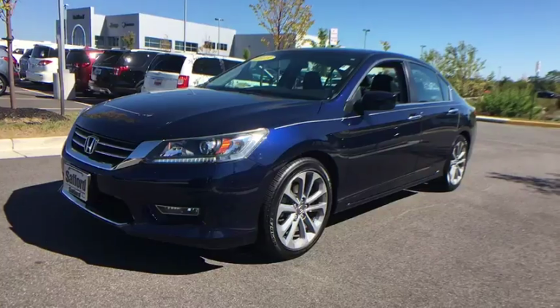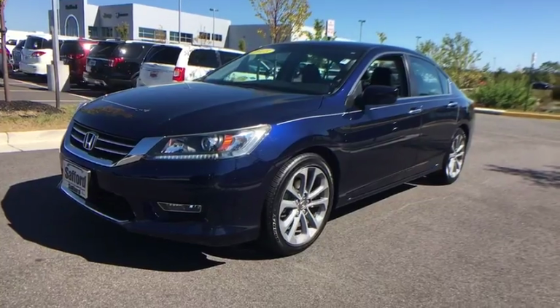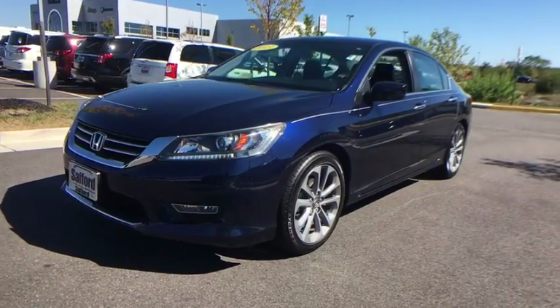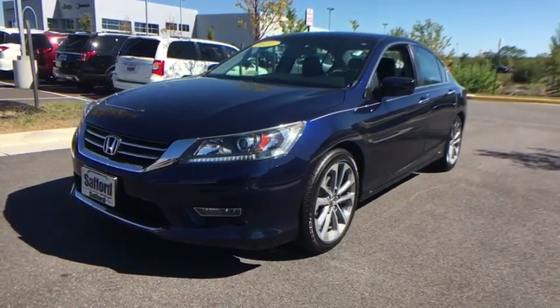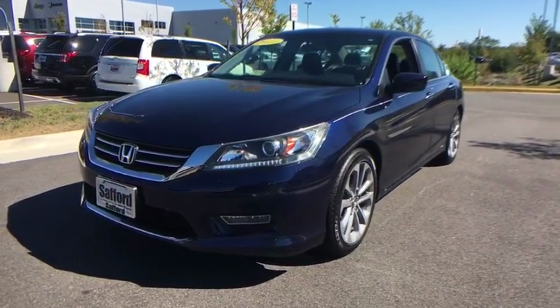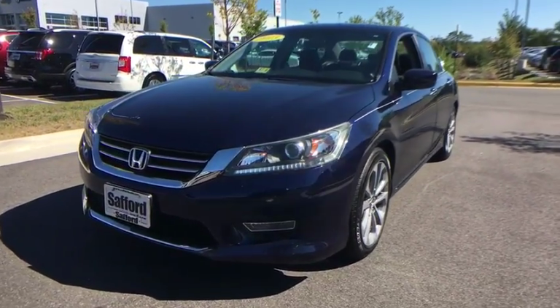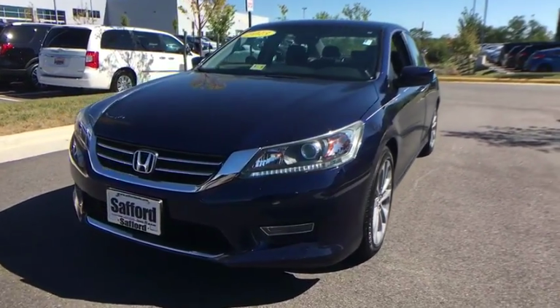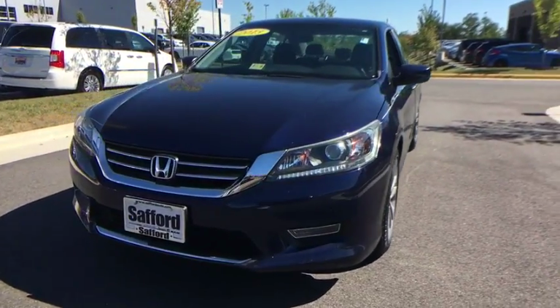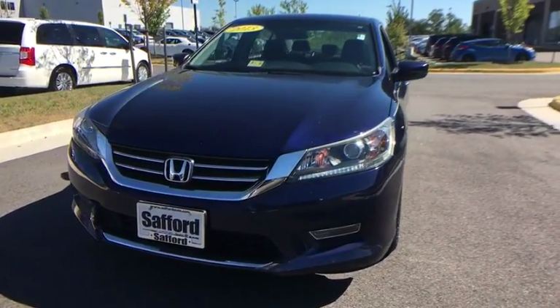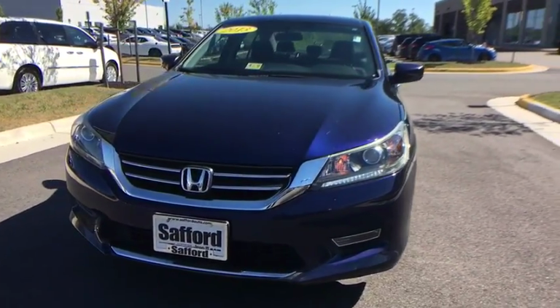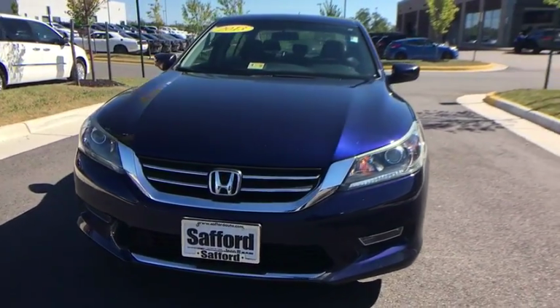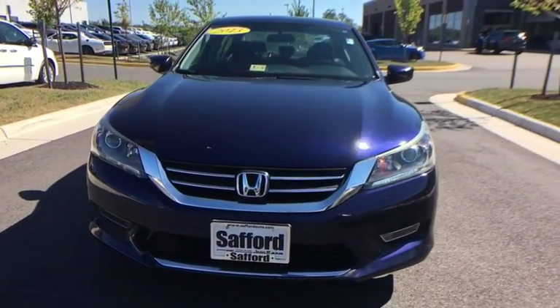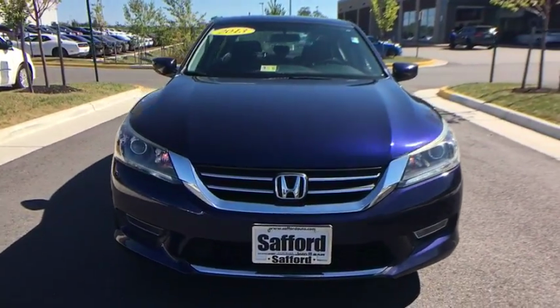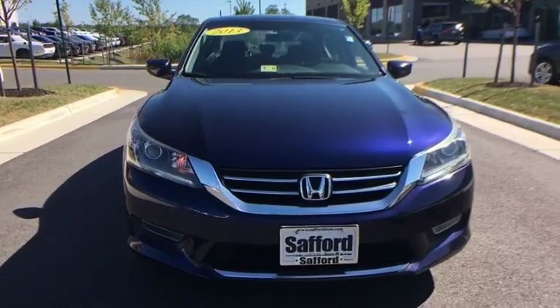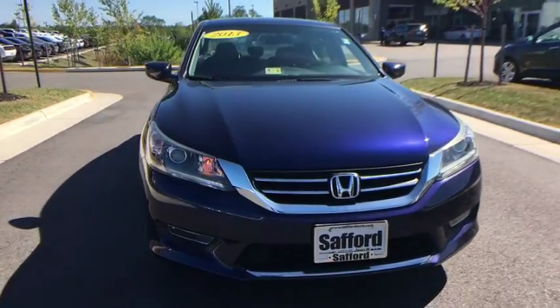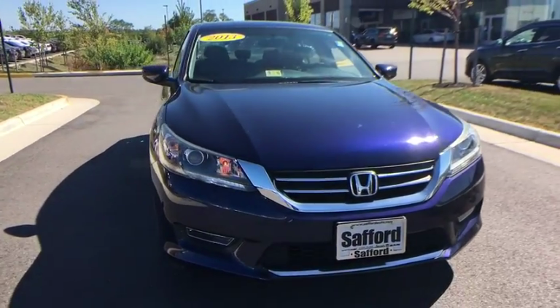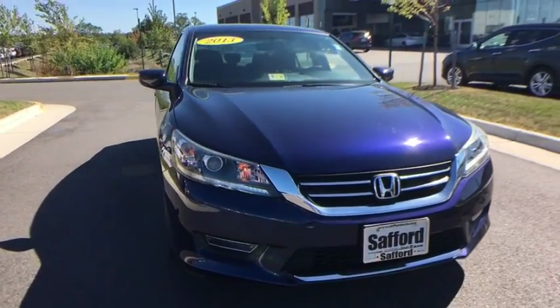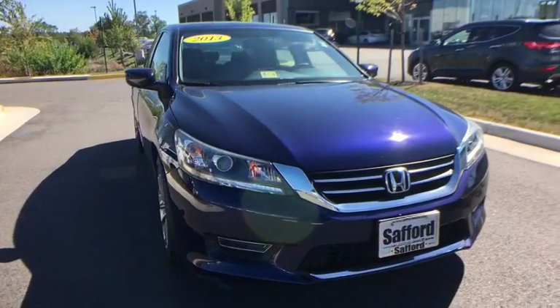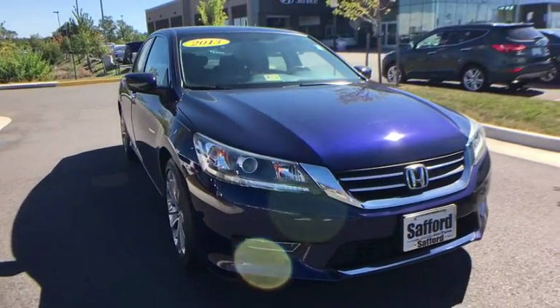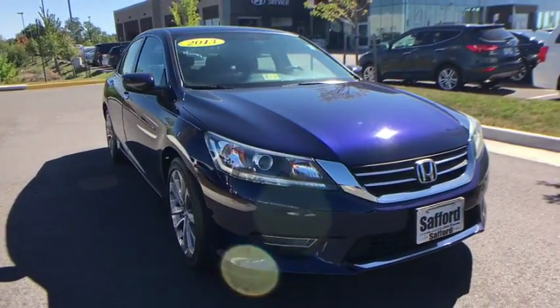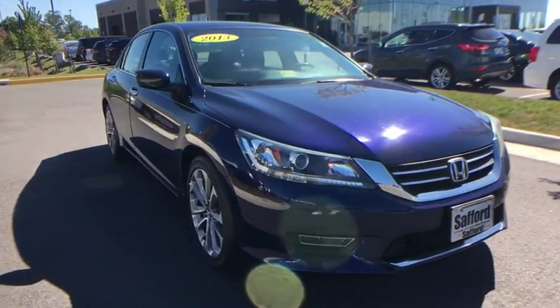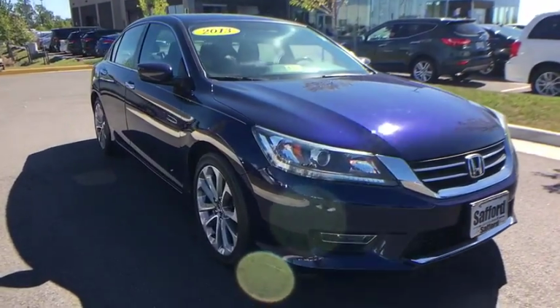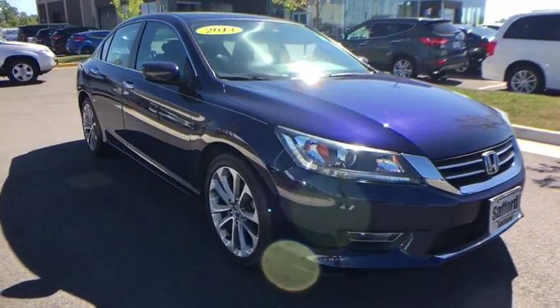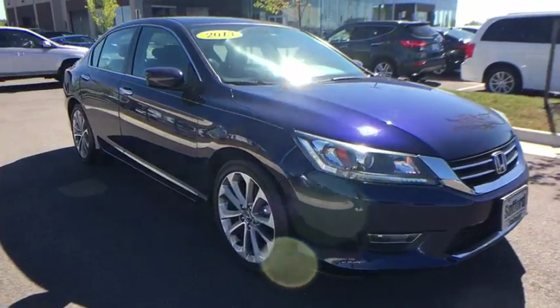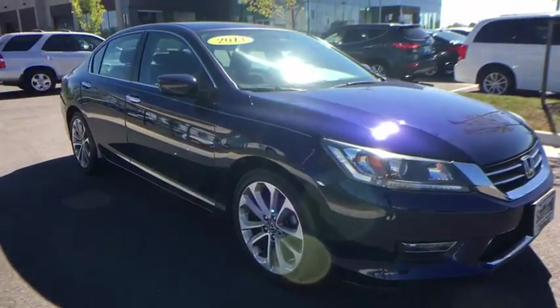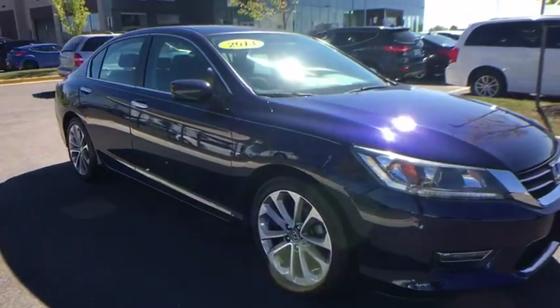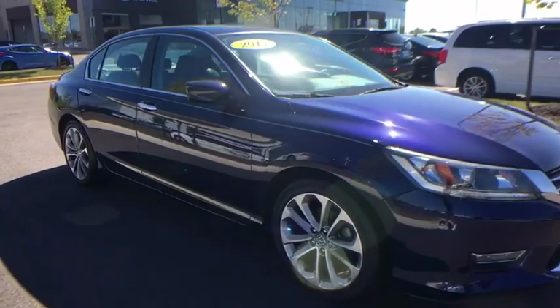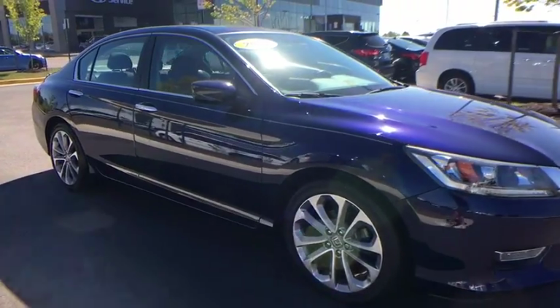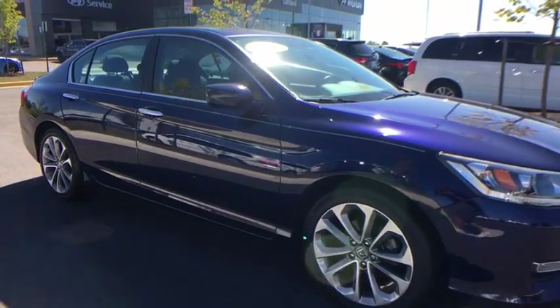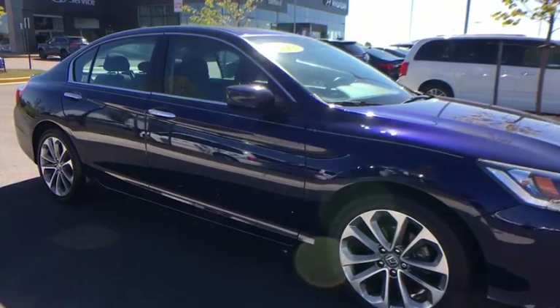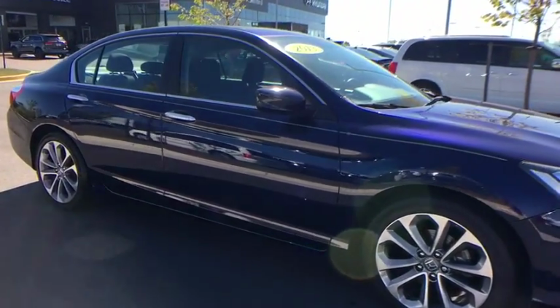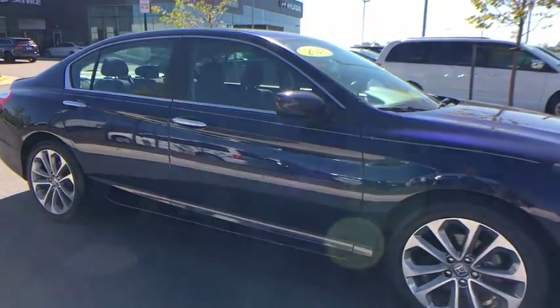The 2013 Honda Accord — ingeniously simple, yet overflowing with luxury and technological creativity. All that and more in the Accord. This vehicle has less than 60,000 miles.